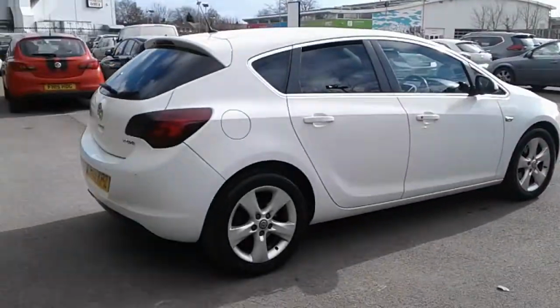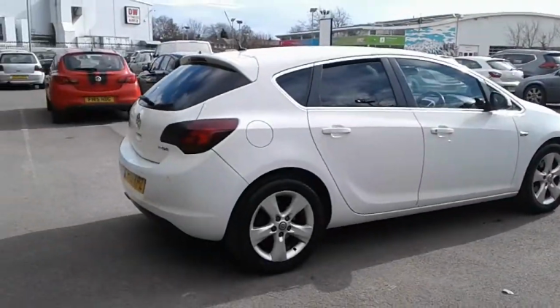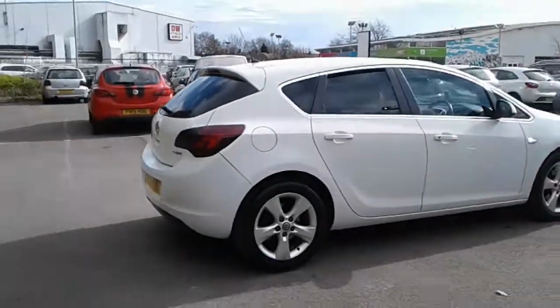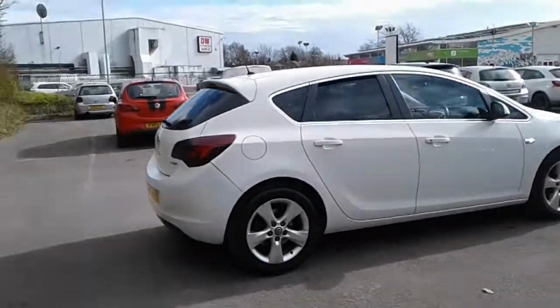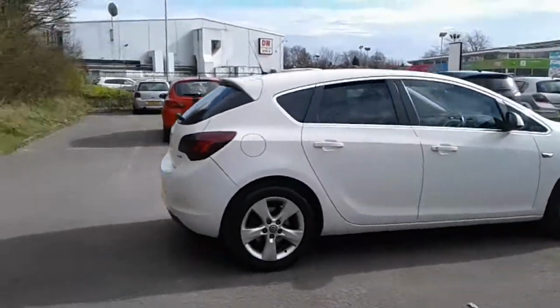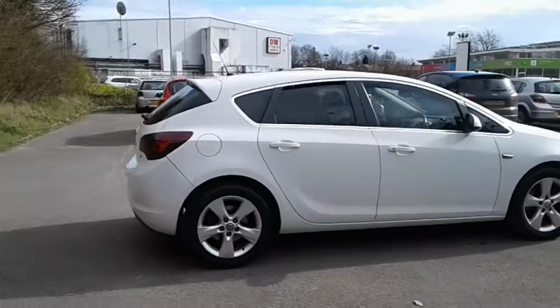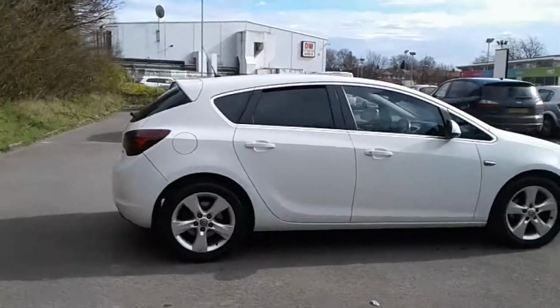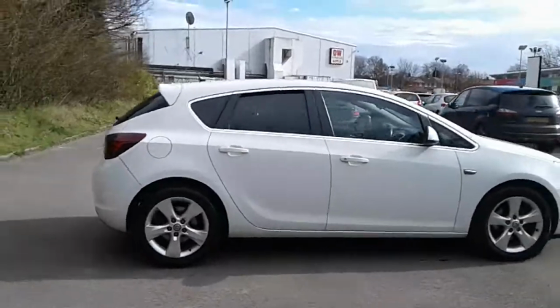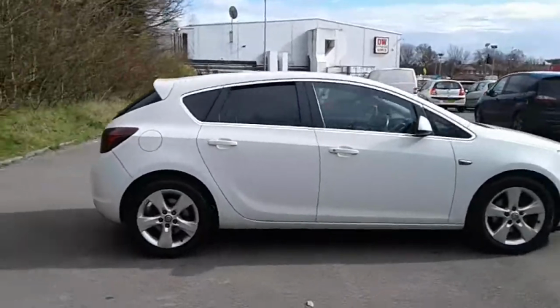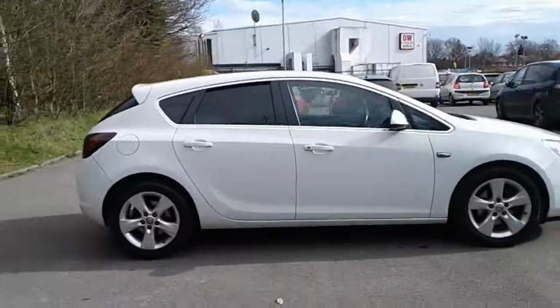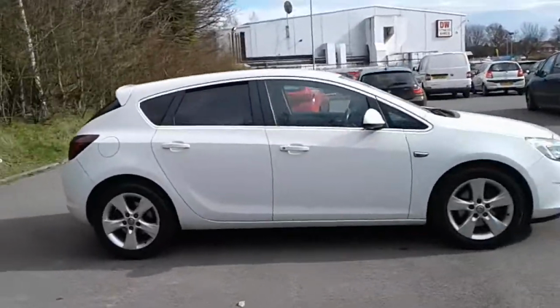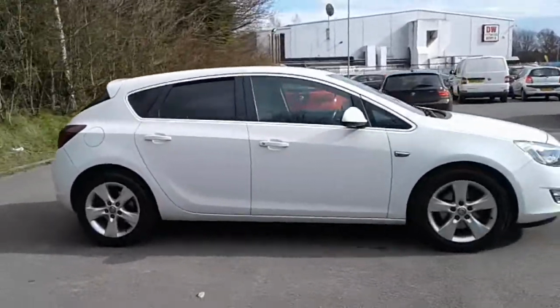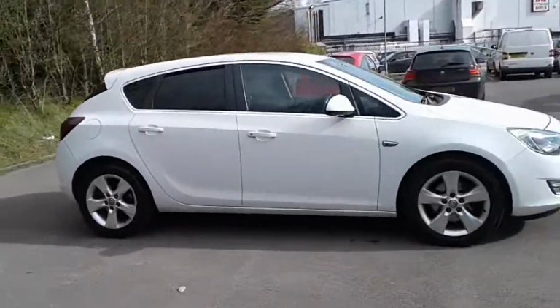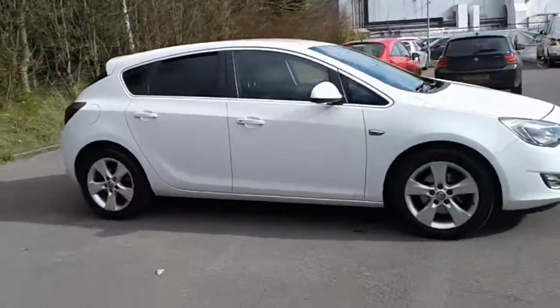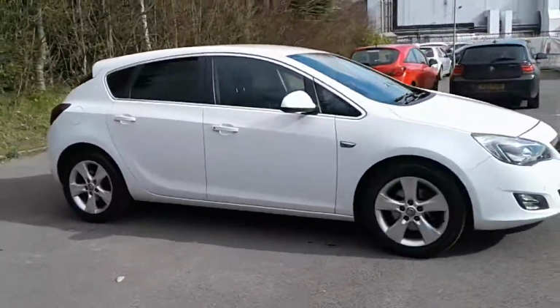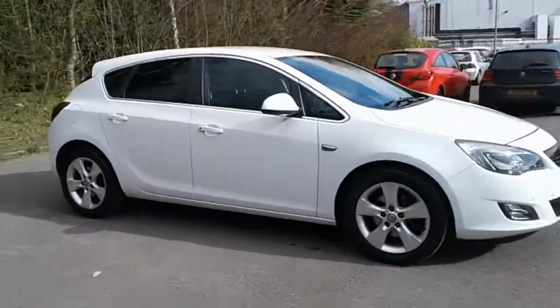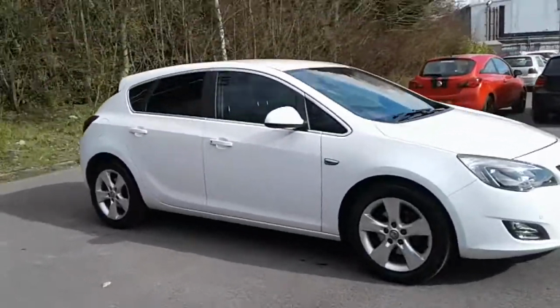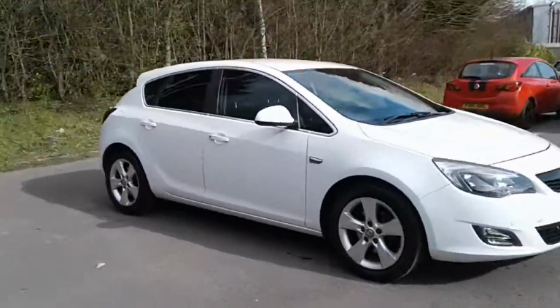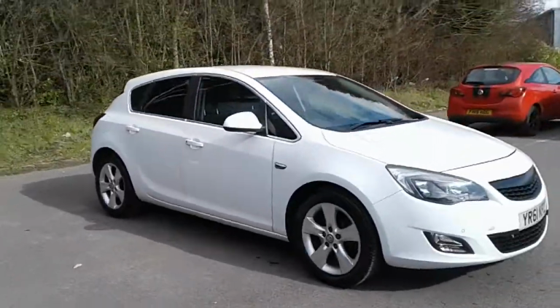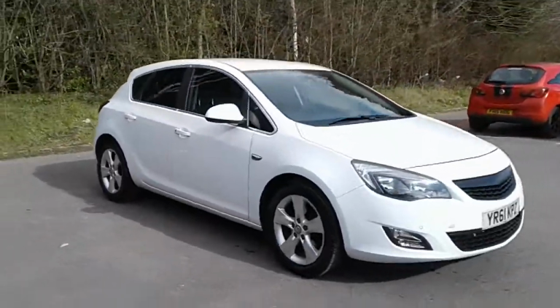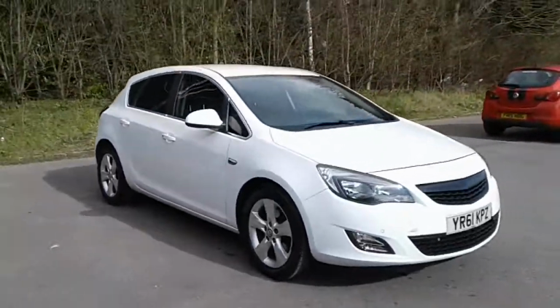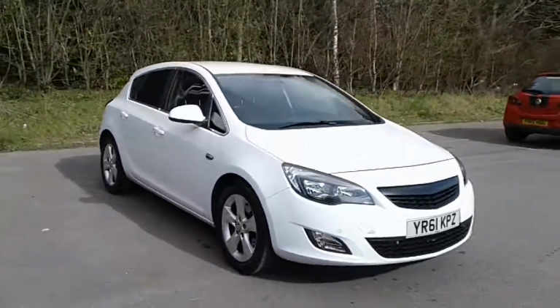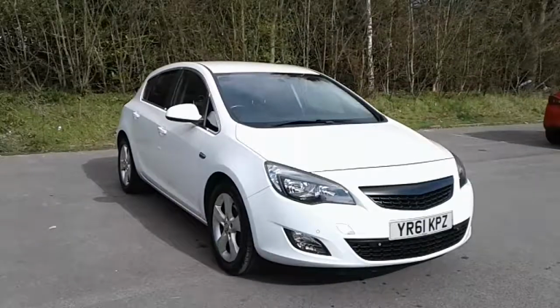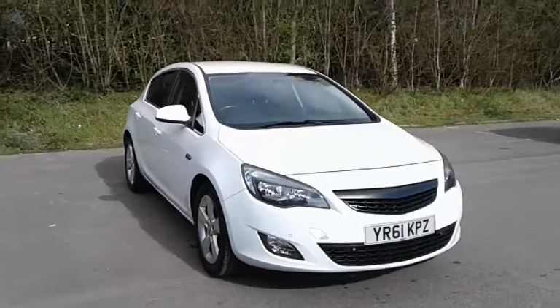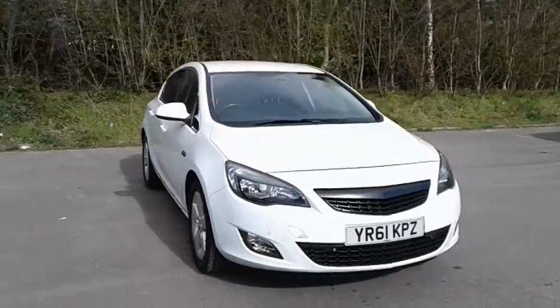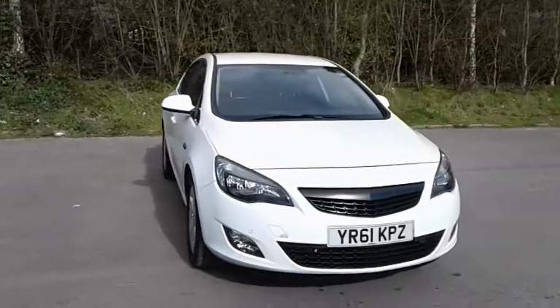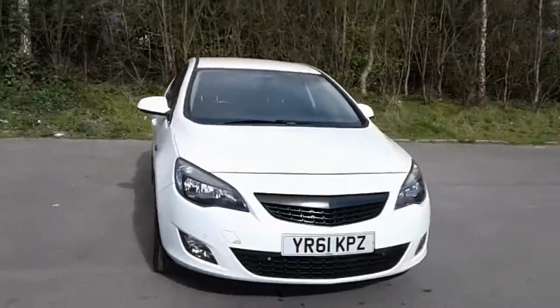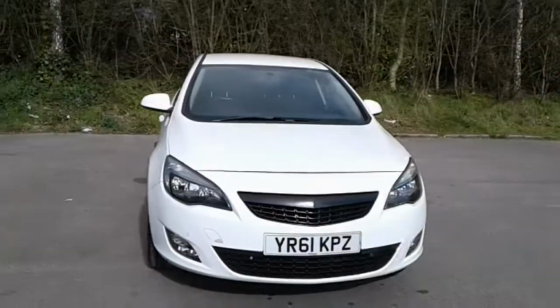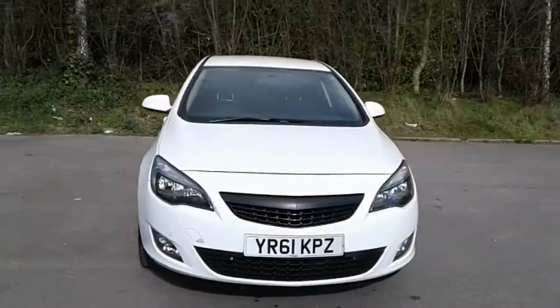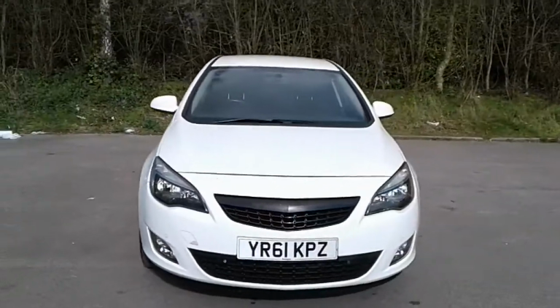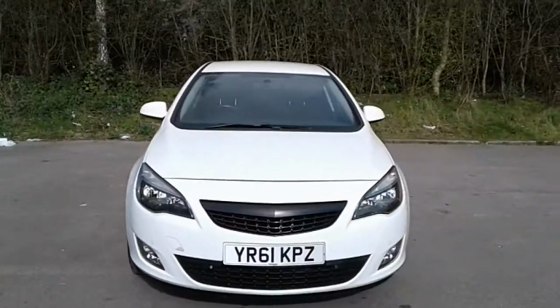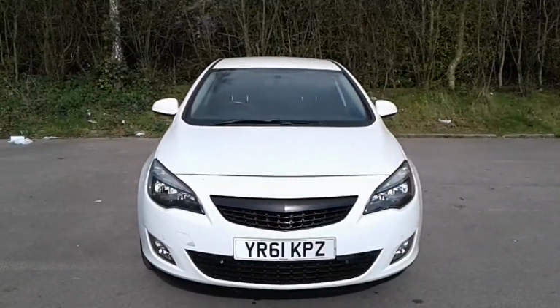And there we have the 61 plate Vauxhall Astra SRI. To arrange a viewing or book a test drive, please contact Pentagon Vauxhall at Lincoln Tritton Road.